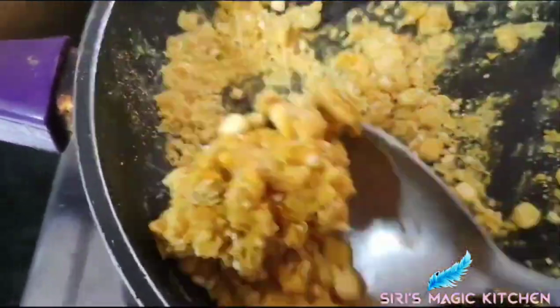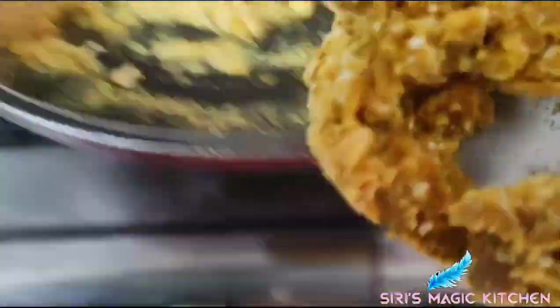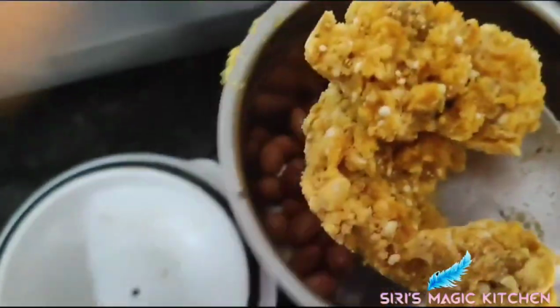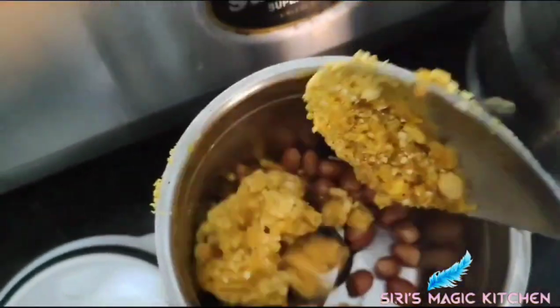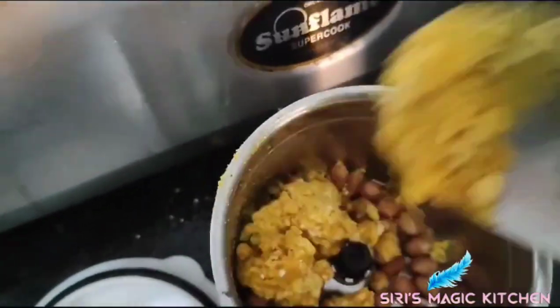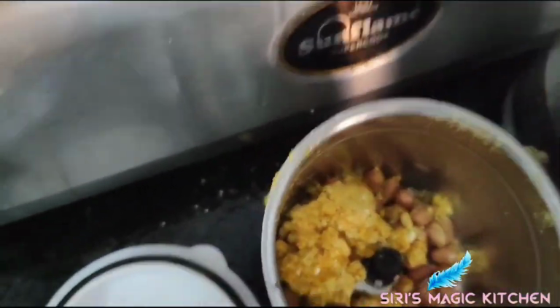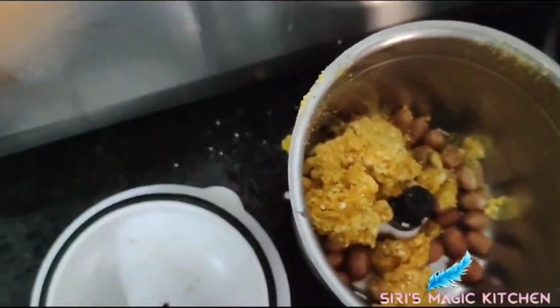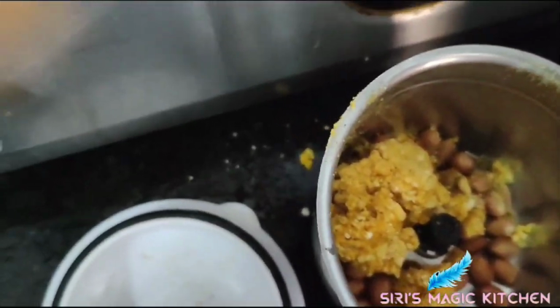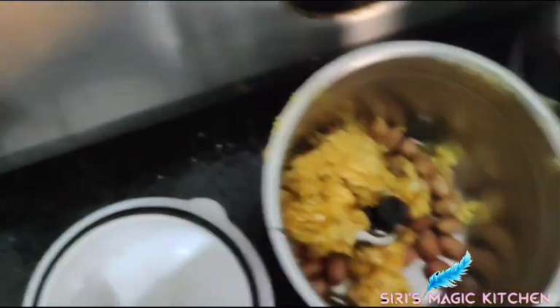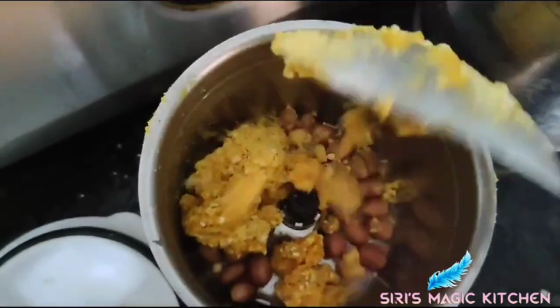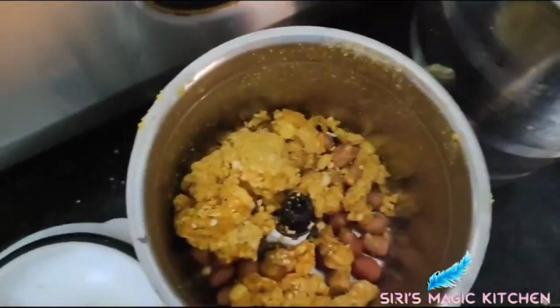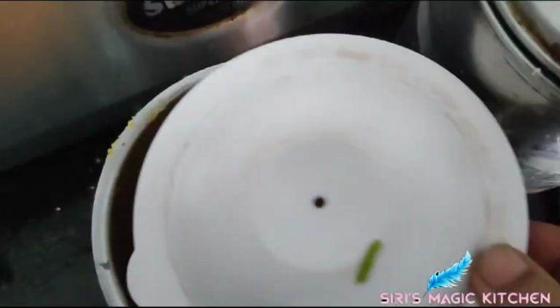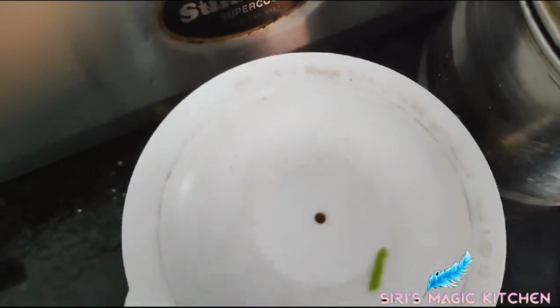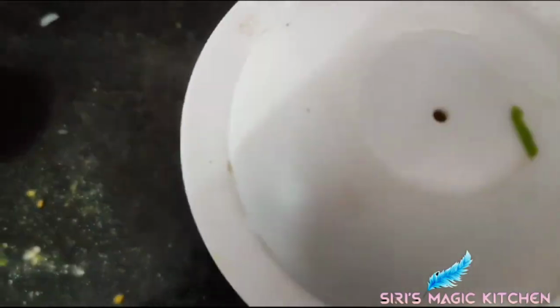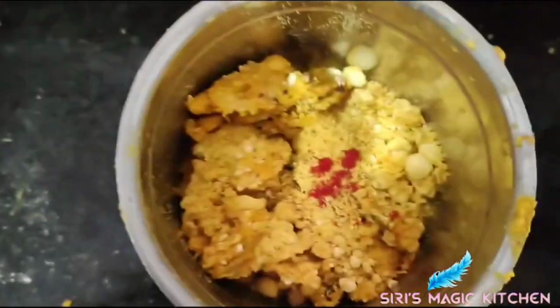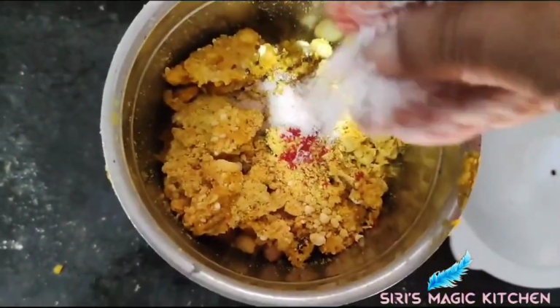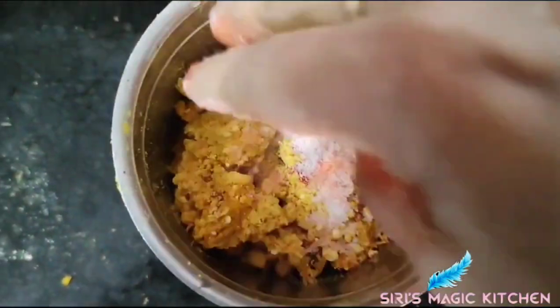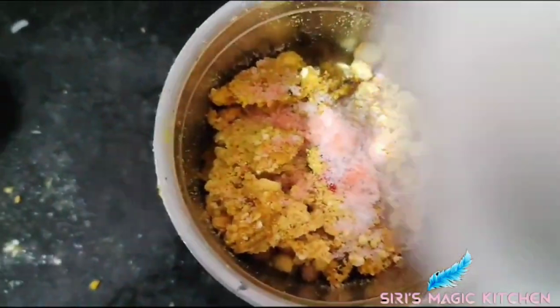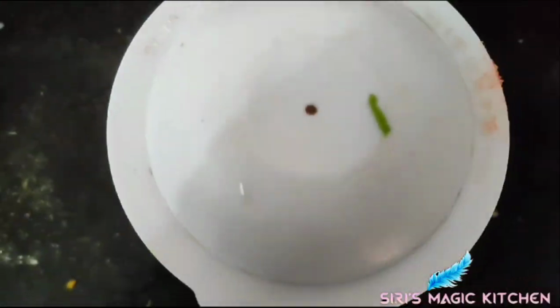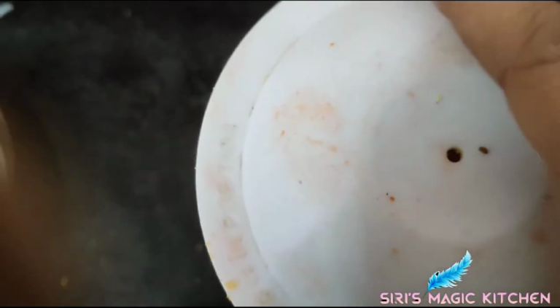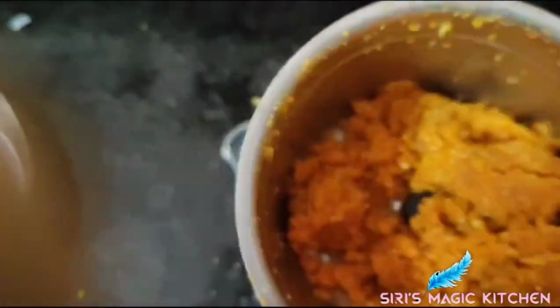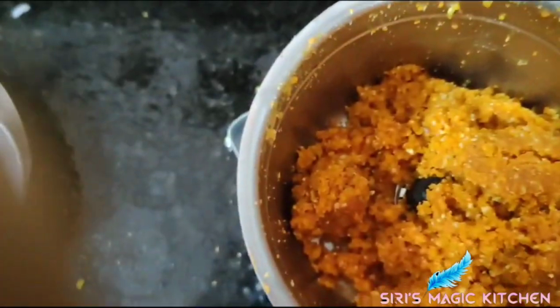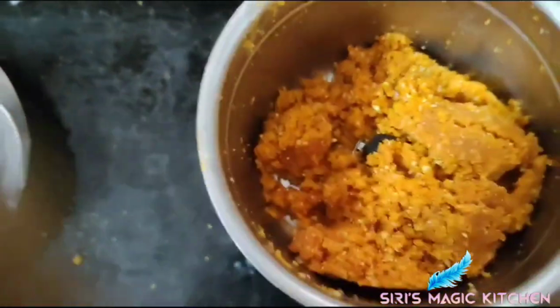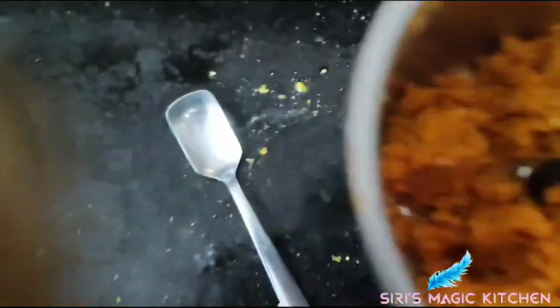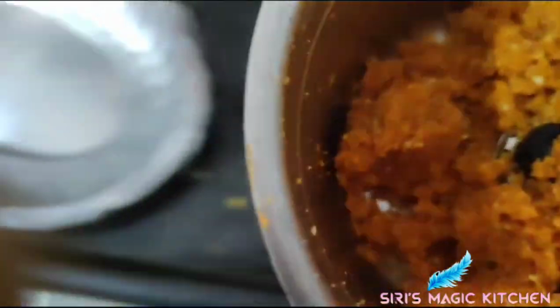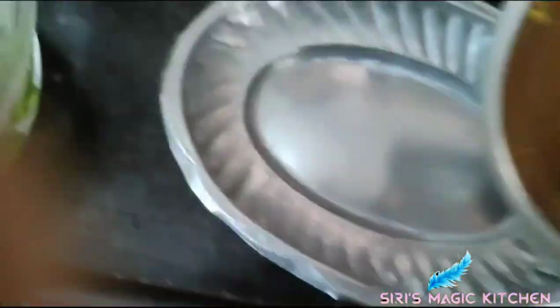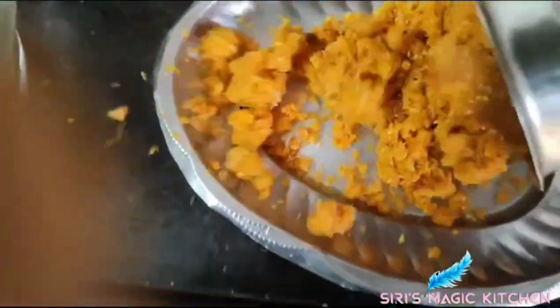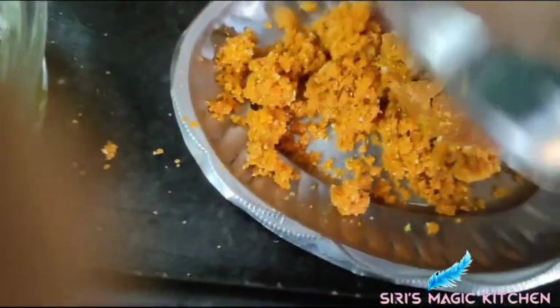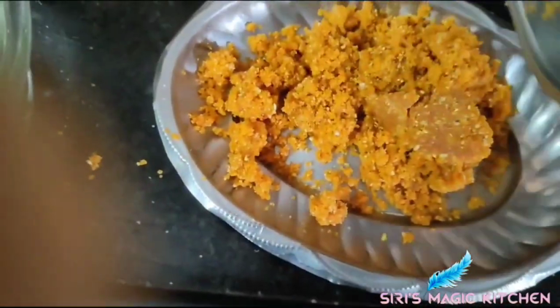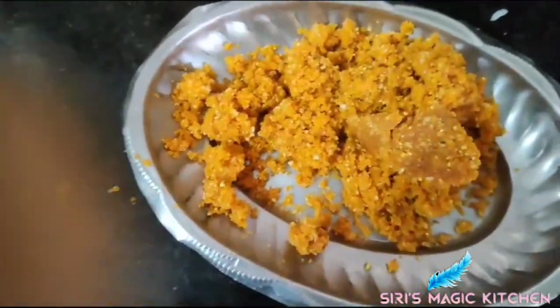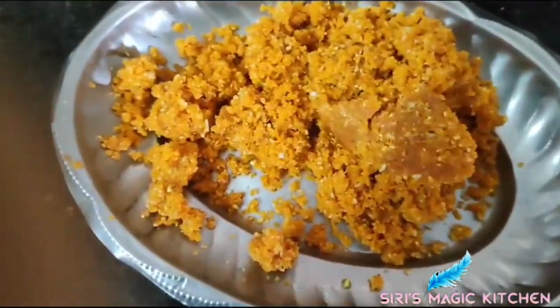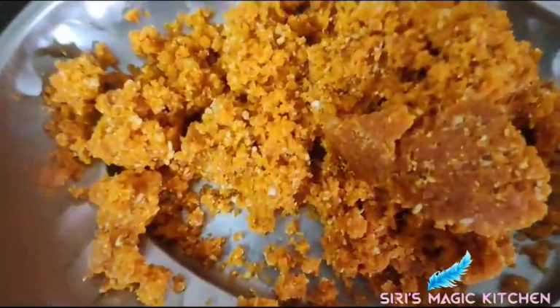Now take this and add it into the mixer jar with the roasted peanuts. Adding sufficient salt, grind it well like this. Now keep this aside.